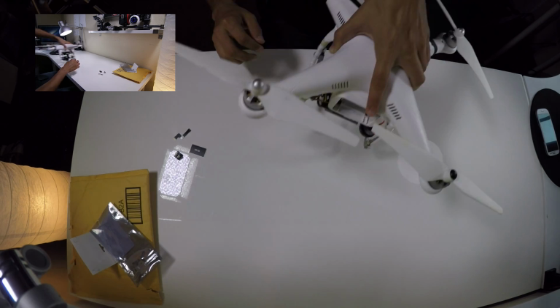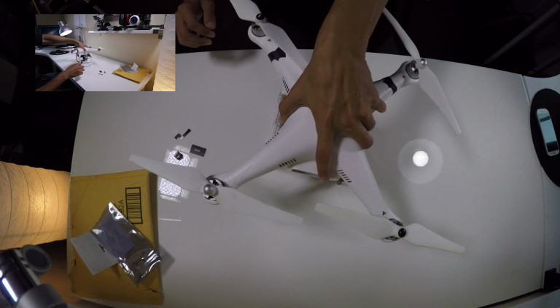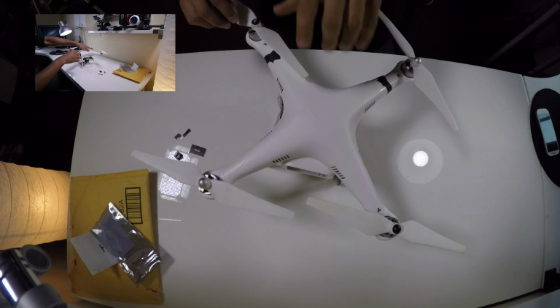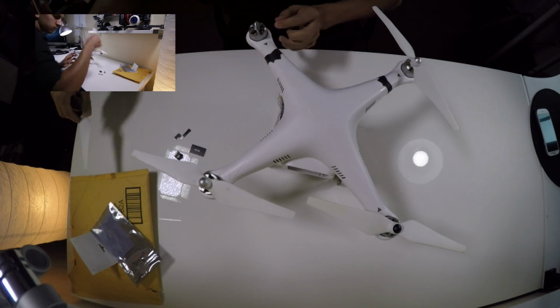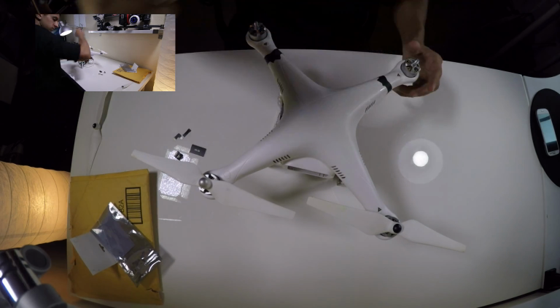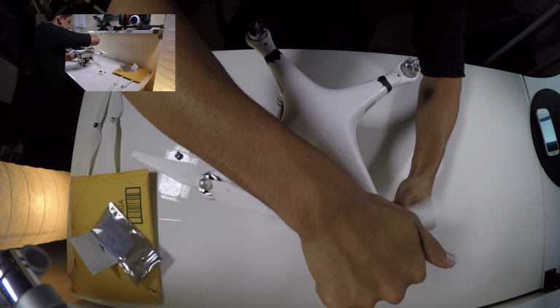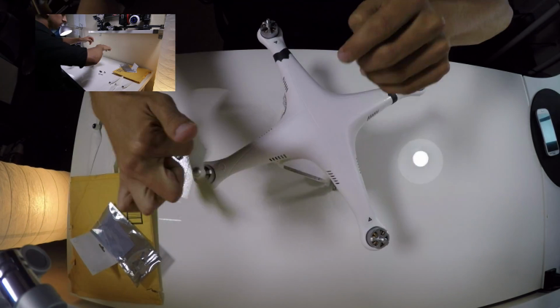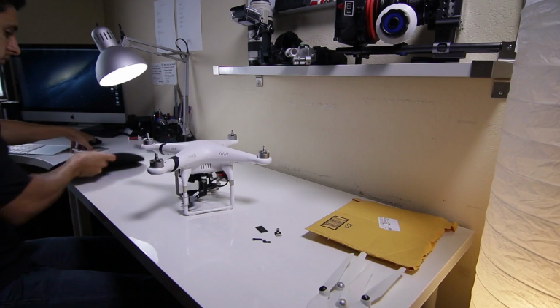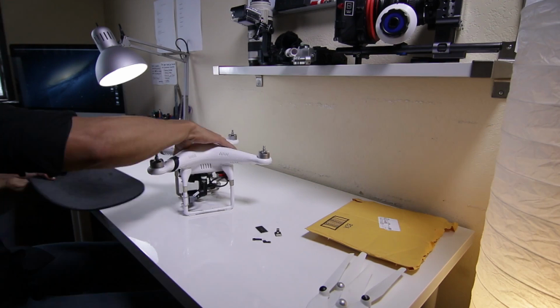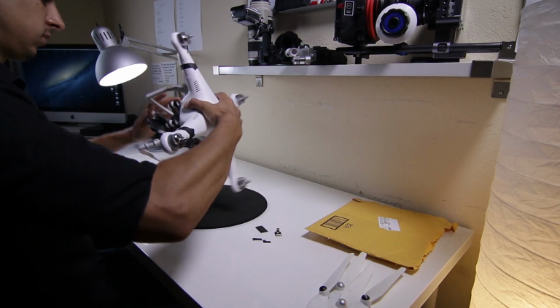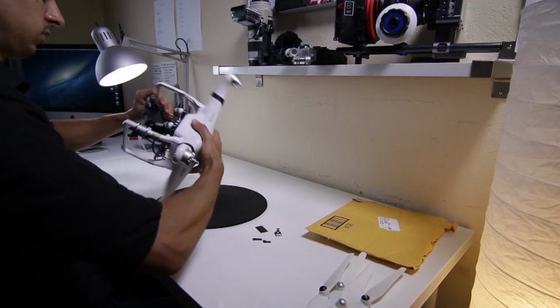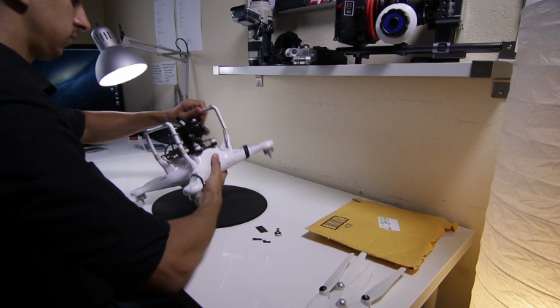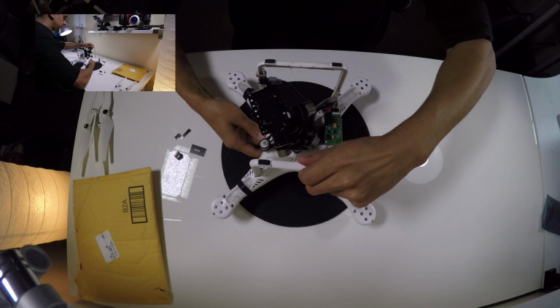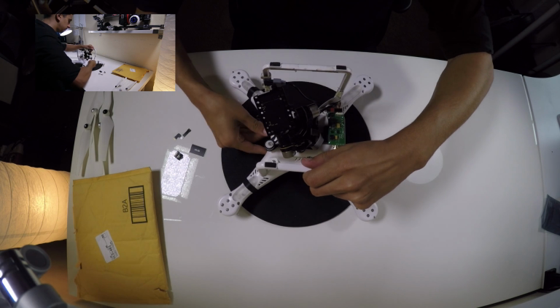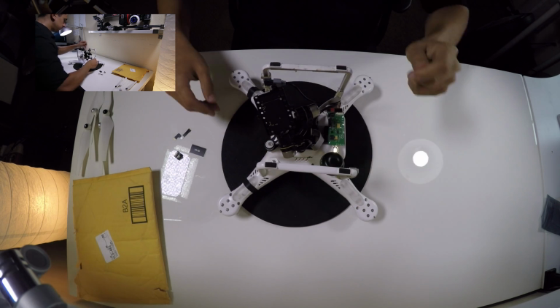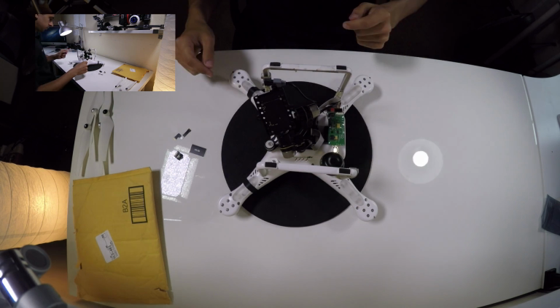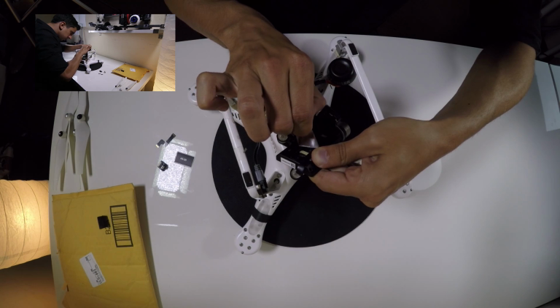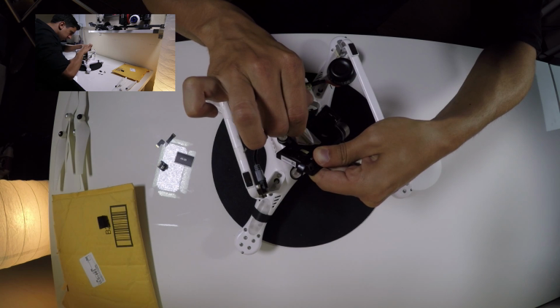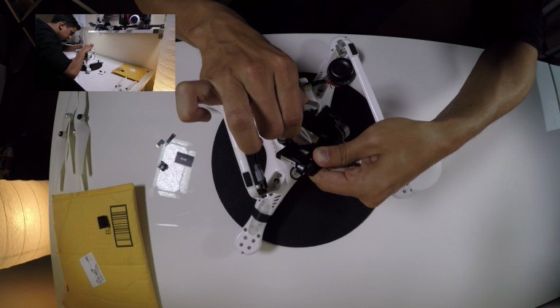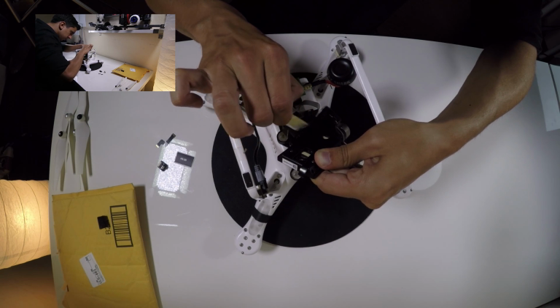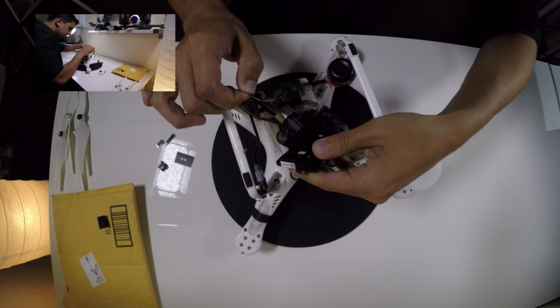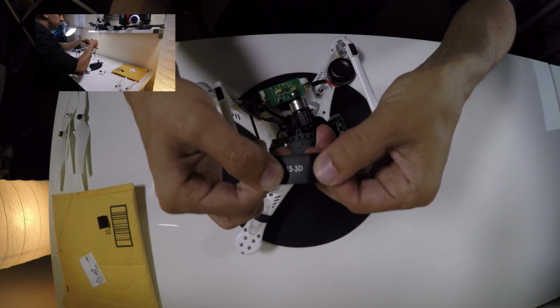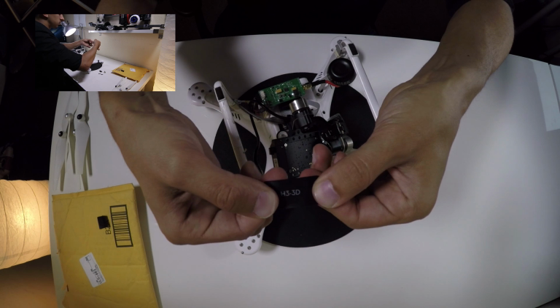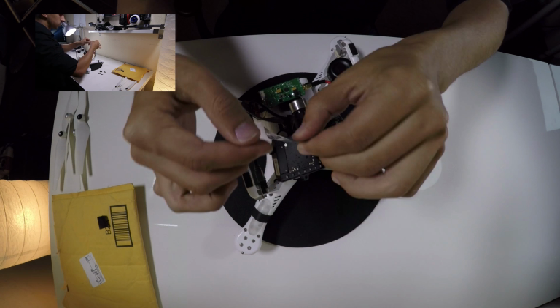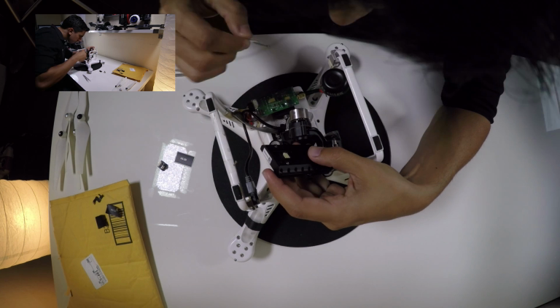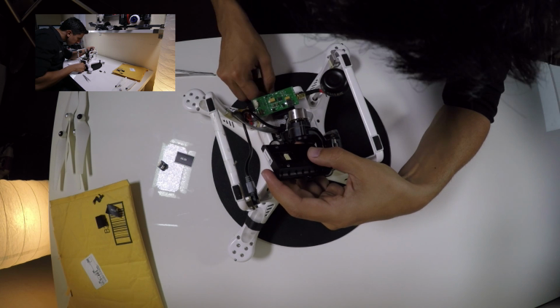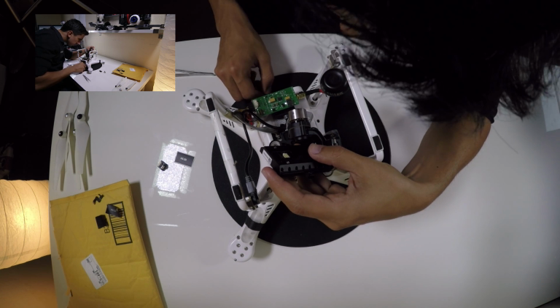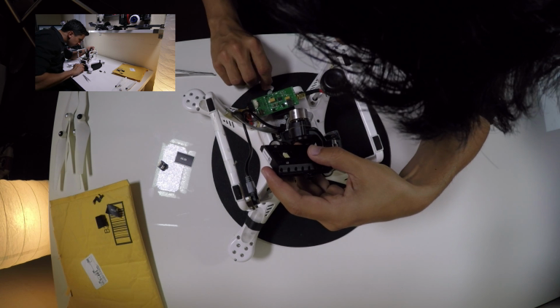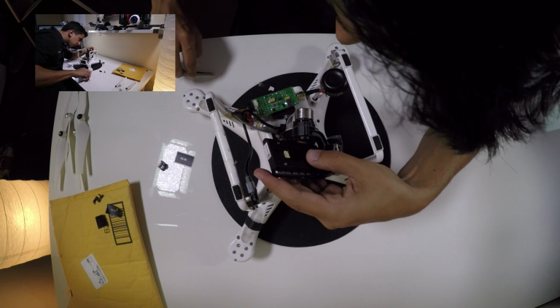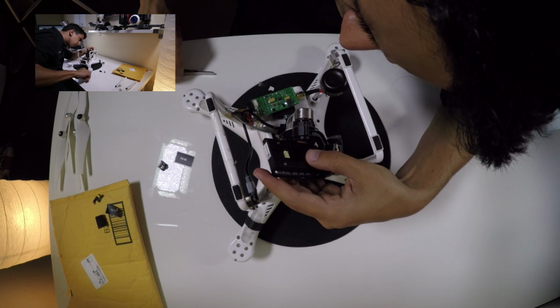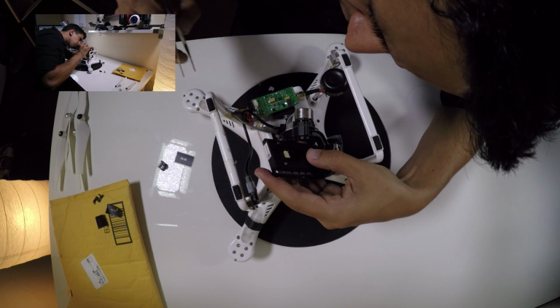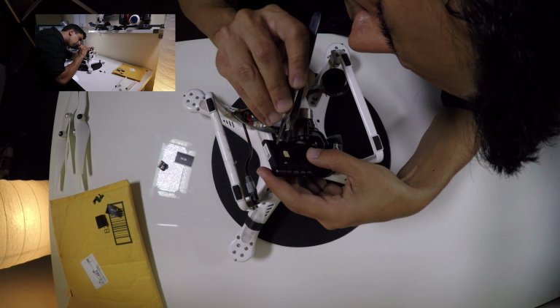The first thing I did is take off the blades from my Phantom 2. Once those were removed, I was able to turn the Phantom 2 upside down to have better access to the gimbal. On the back of the gimbal there's an H3-3D sticker — go ahead and remove that sticker.